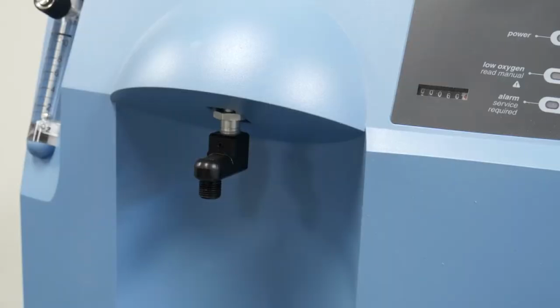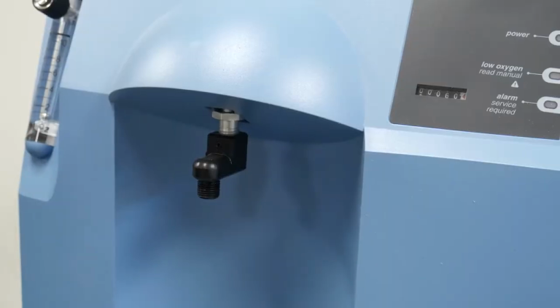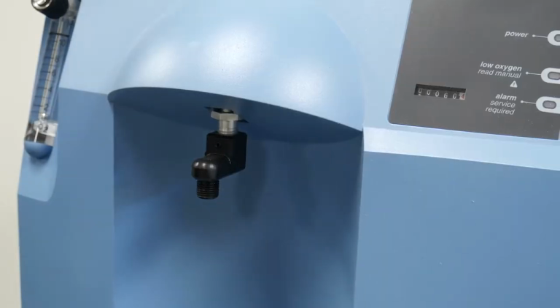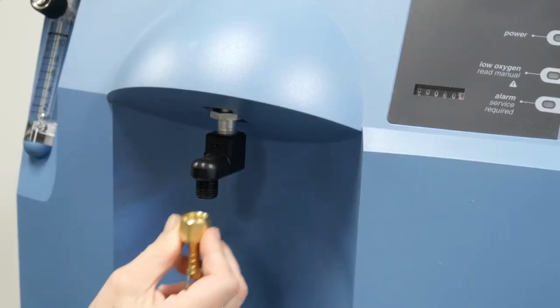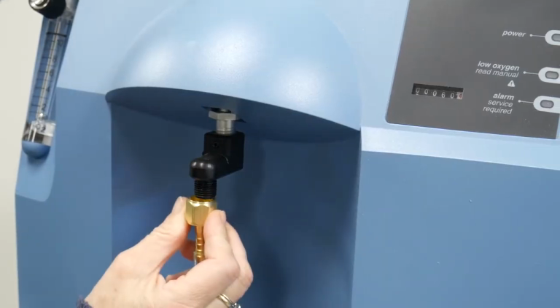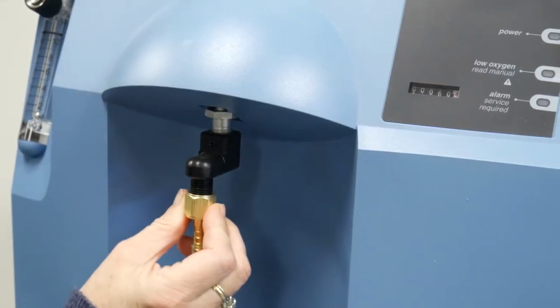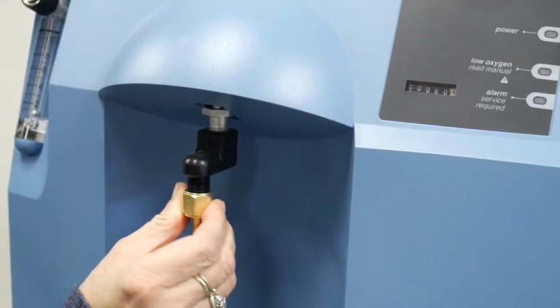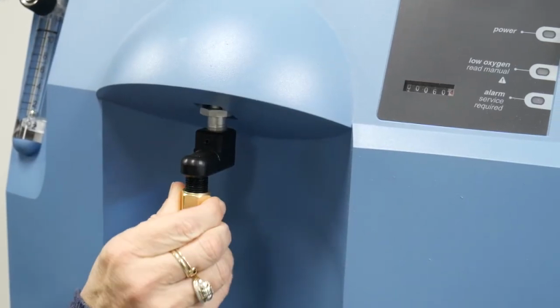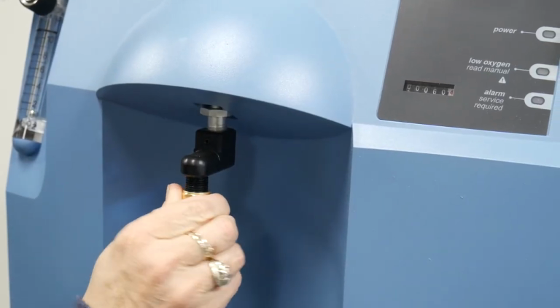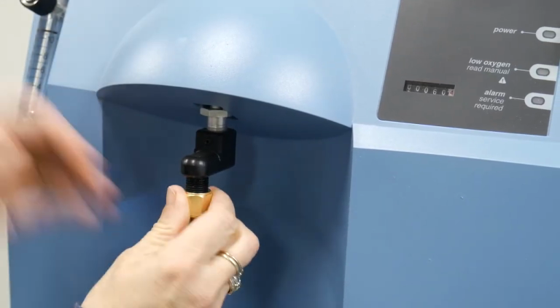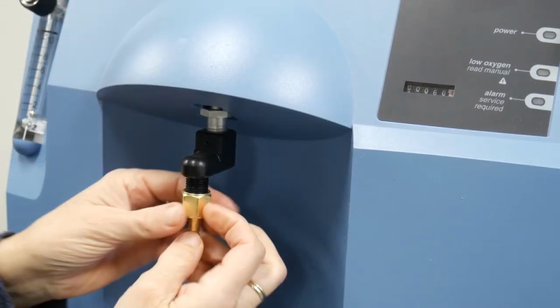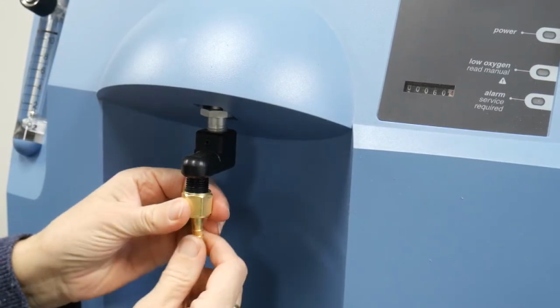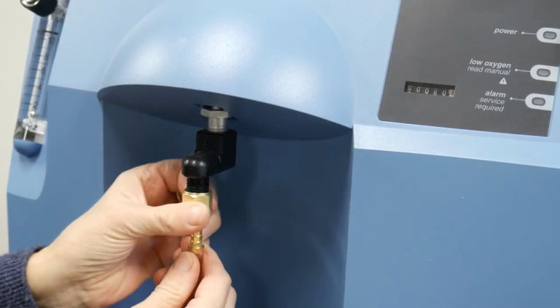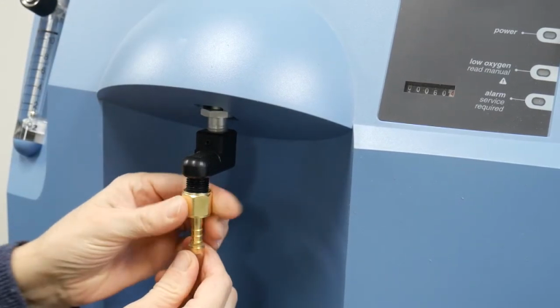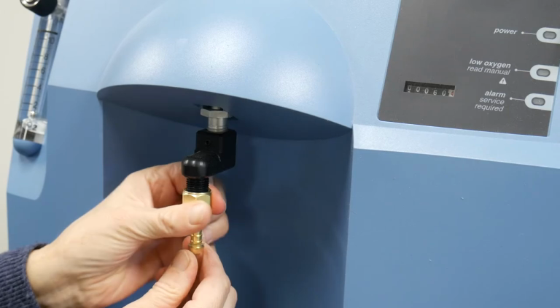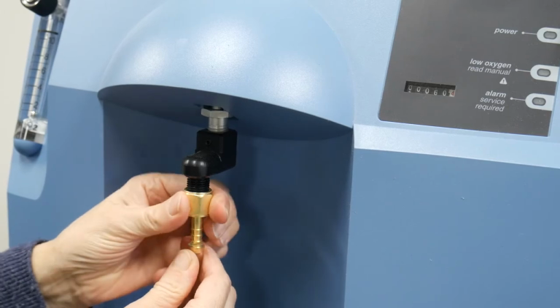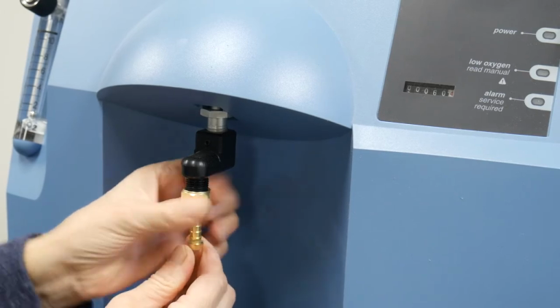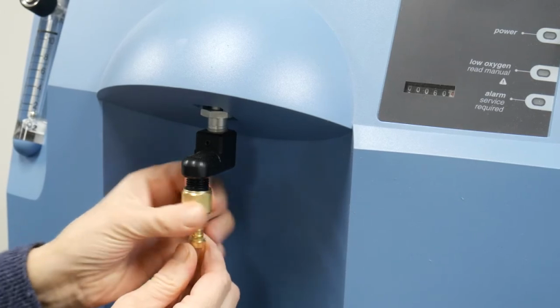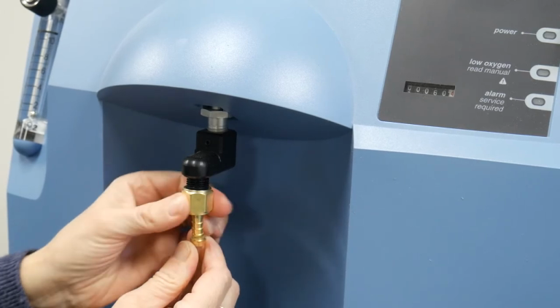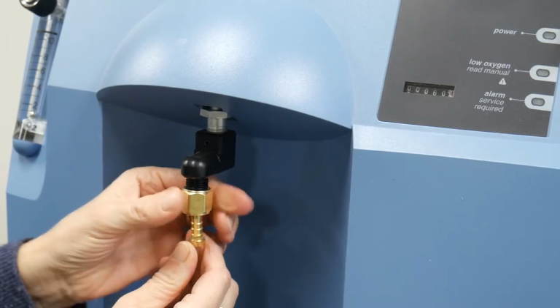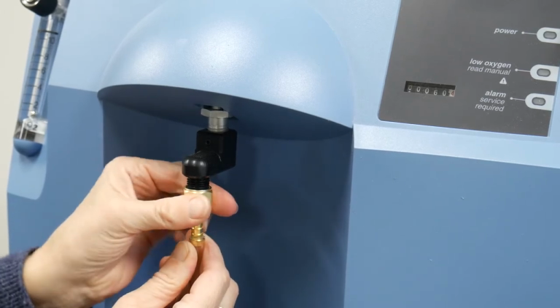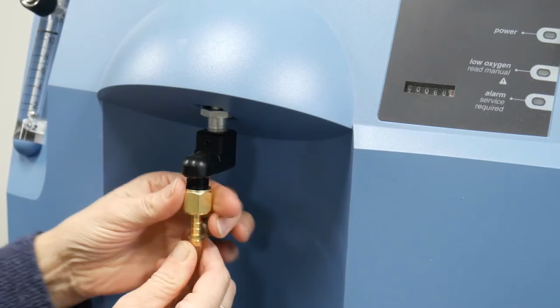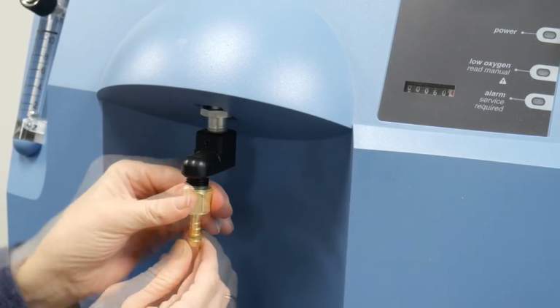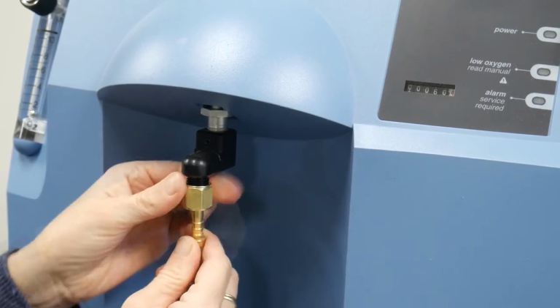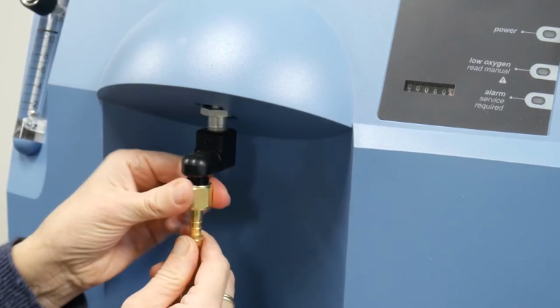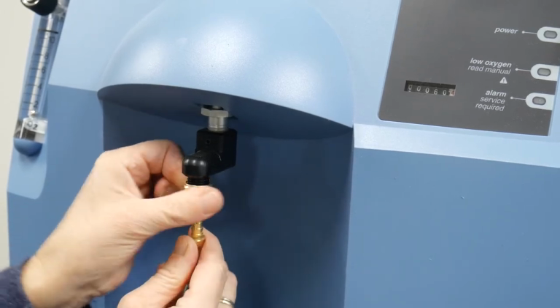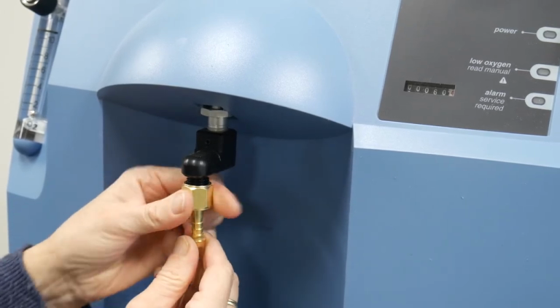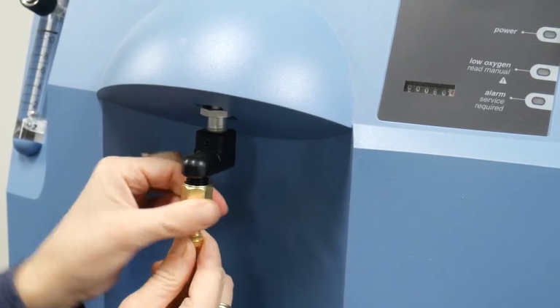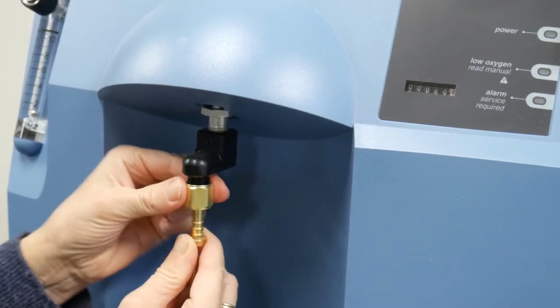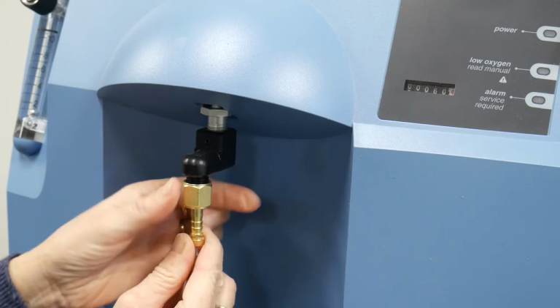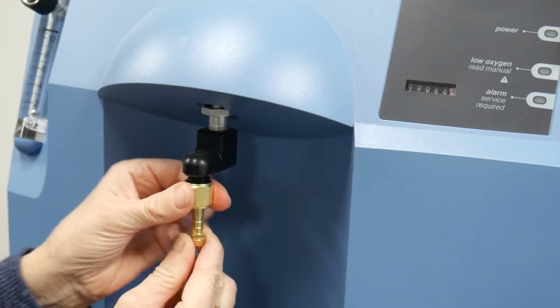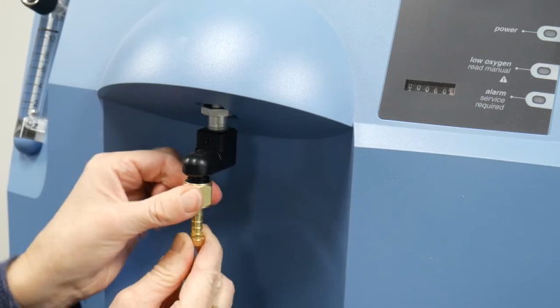Connect the manifold fittings by hand tightening to the oxygen outlets from your oxygen concentrator. You may need to gently wiggle the fitting while hand tightening the brass nut for a snug and secure connection.